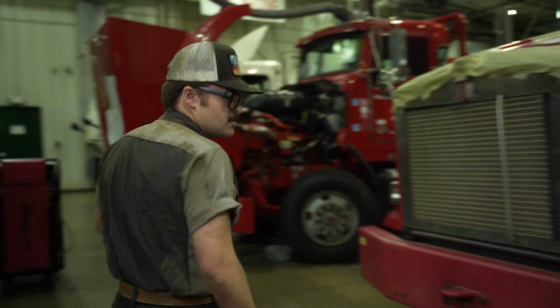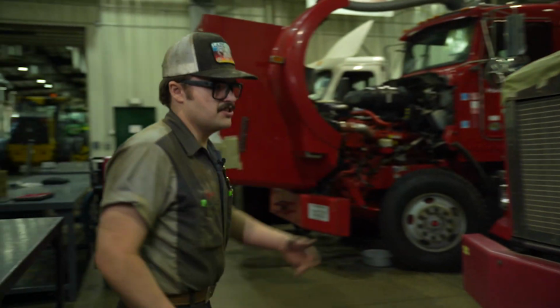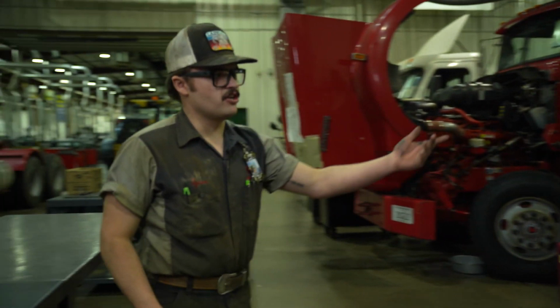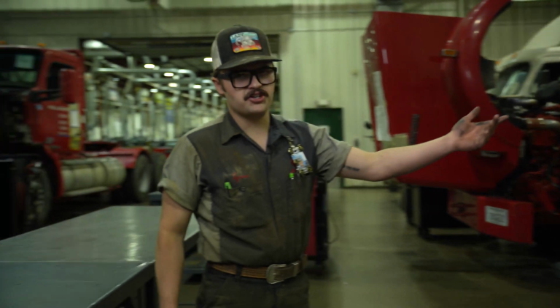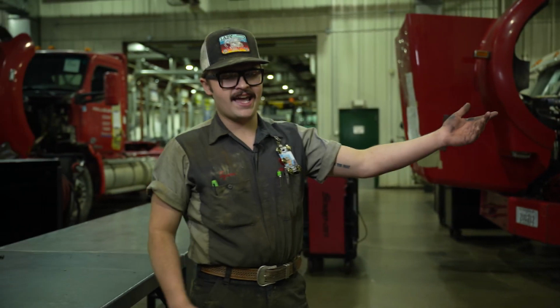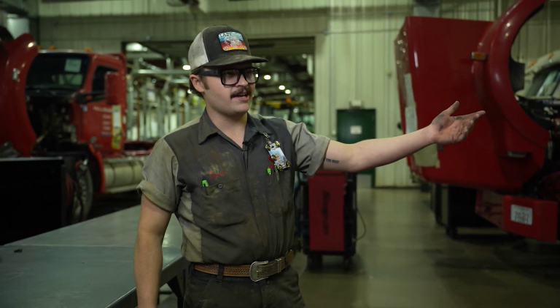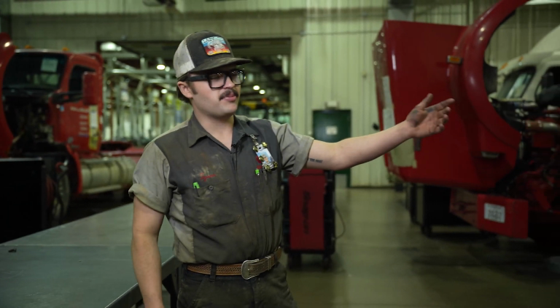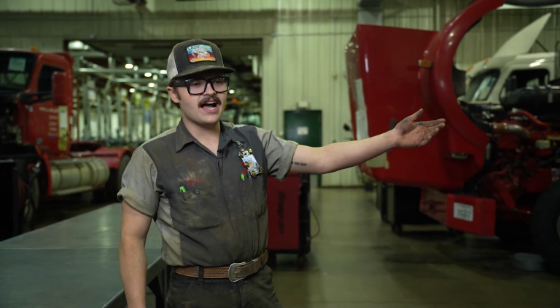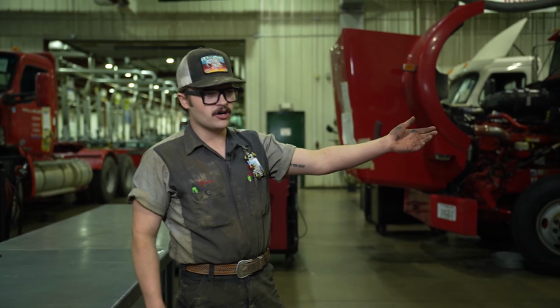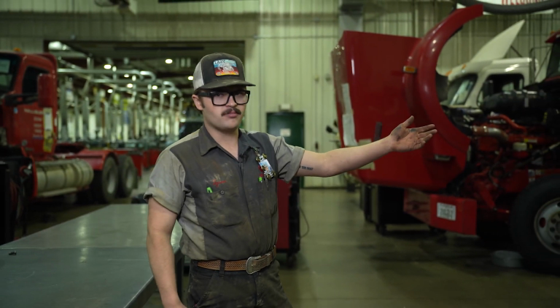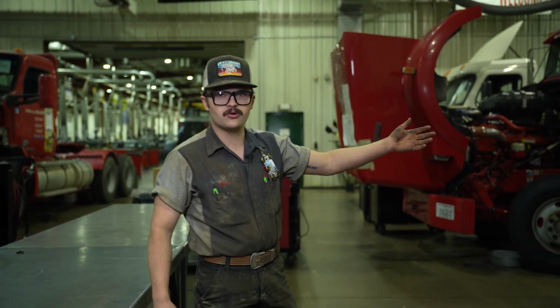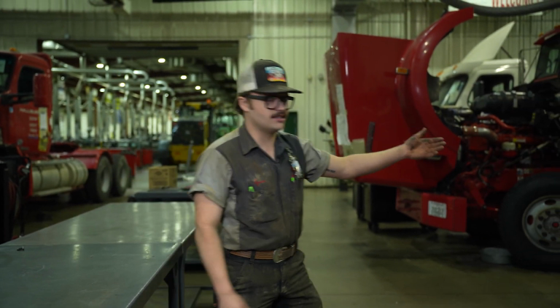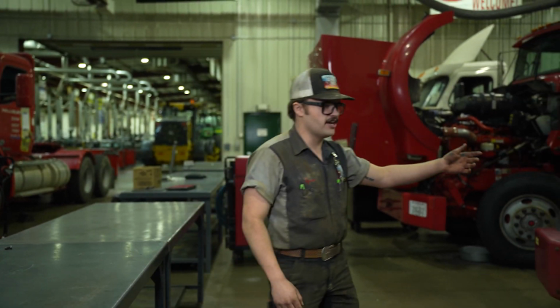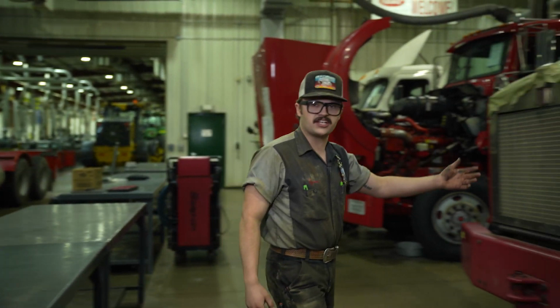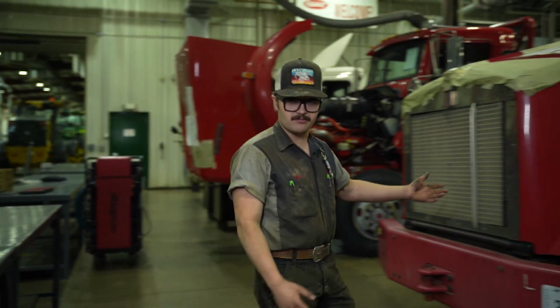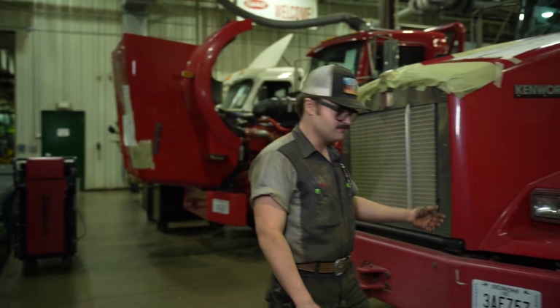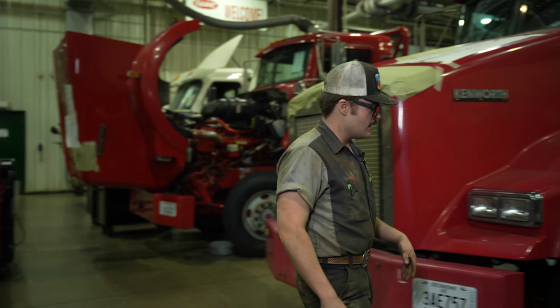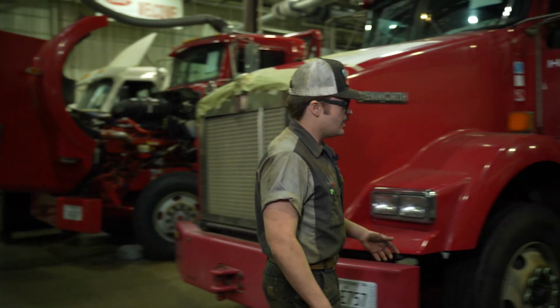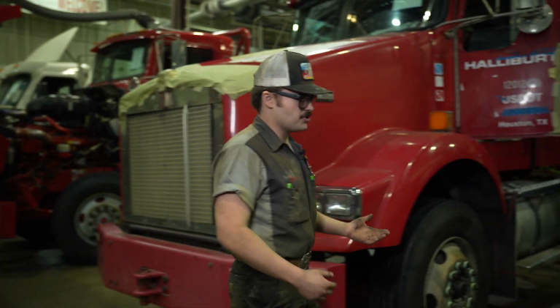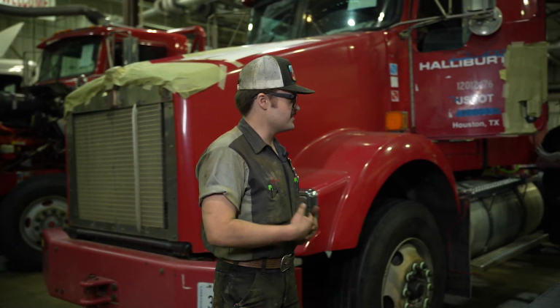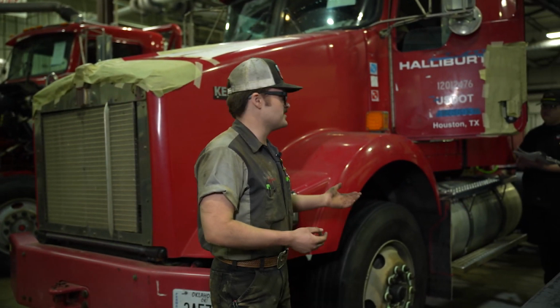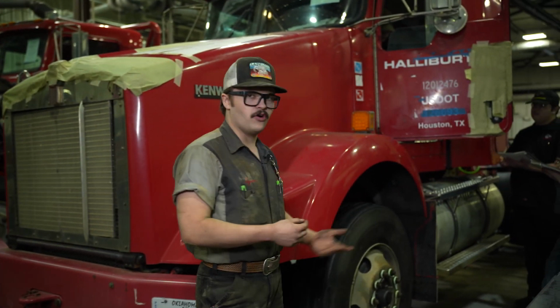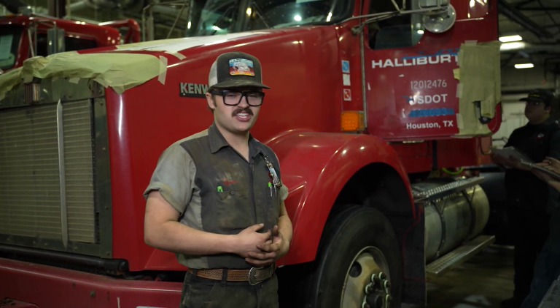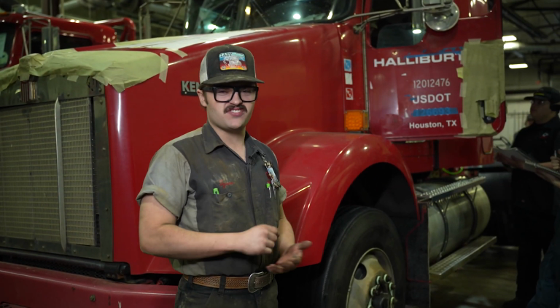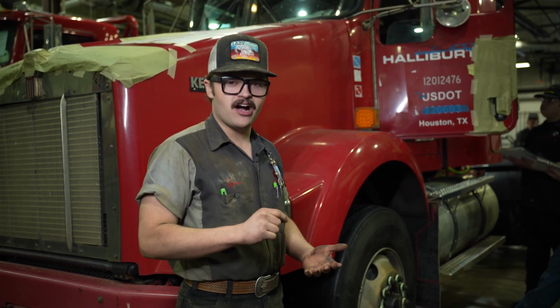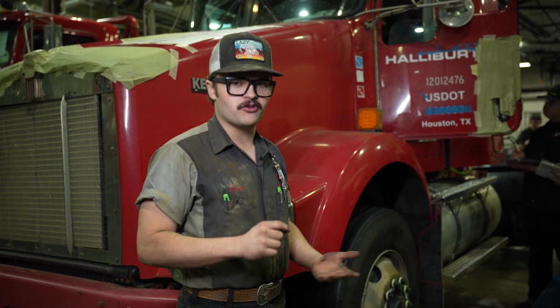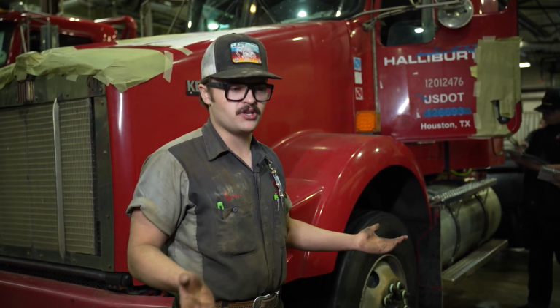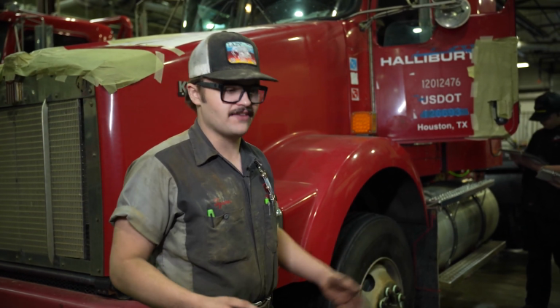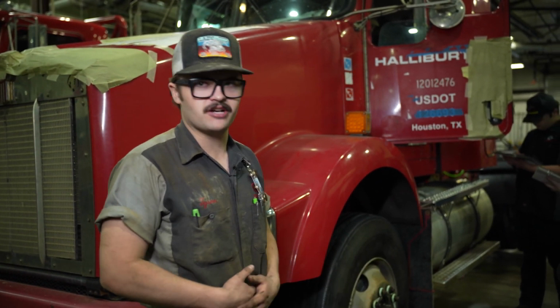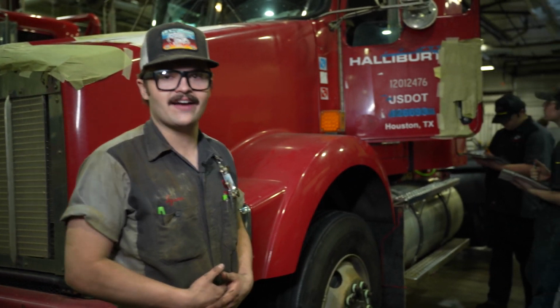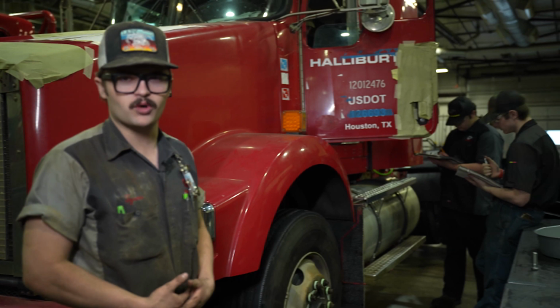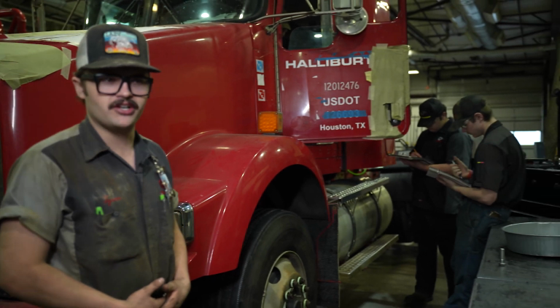These gentlemen are doing a PDI form before we deliver it to the customer — it's an extensive form that you fill out before we give the truck back after we've worked on it.